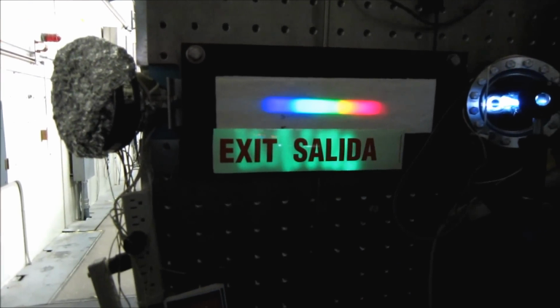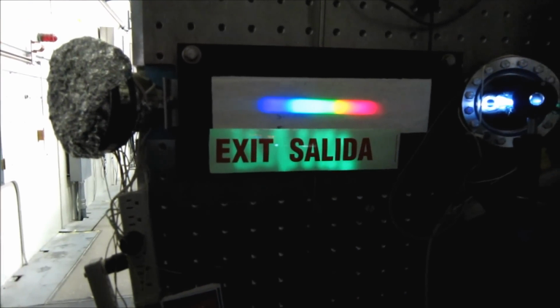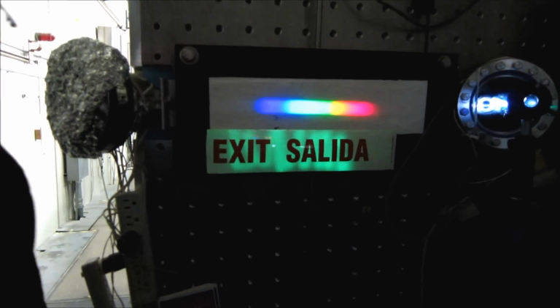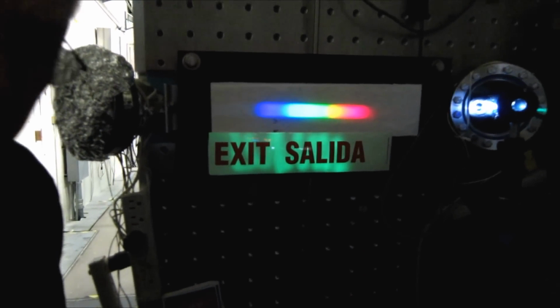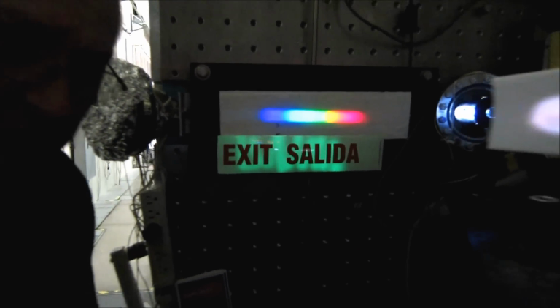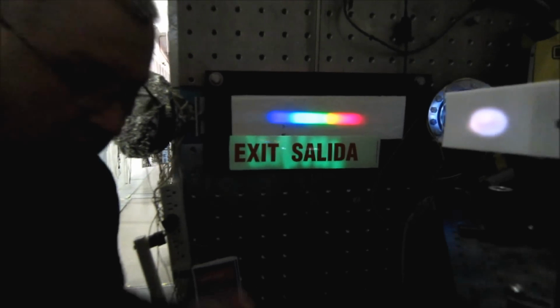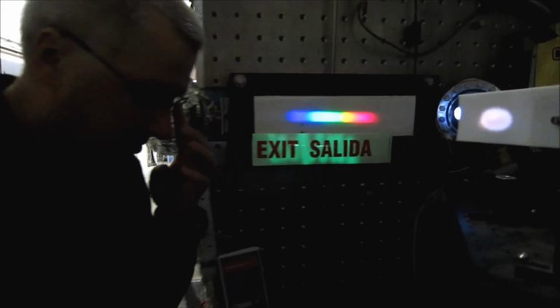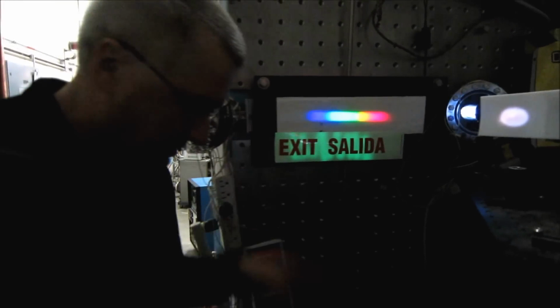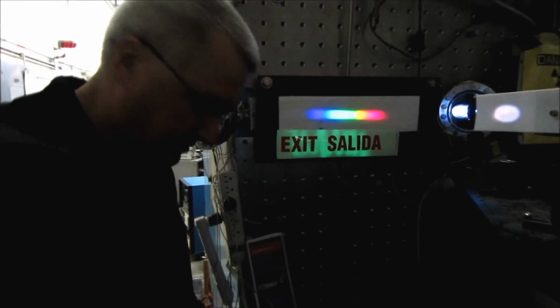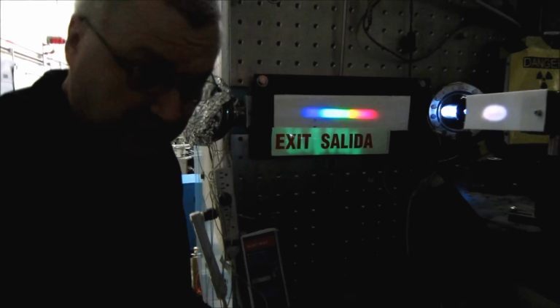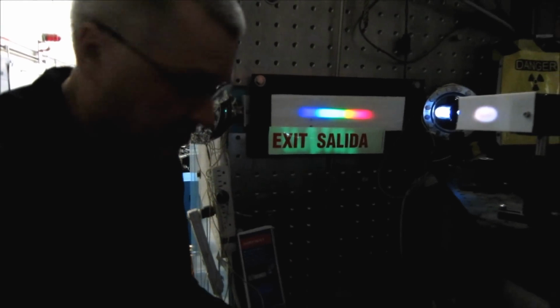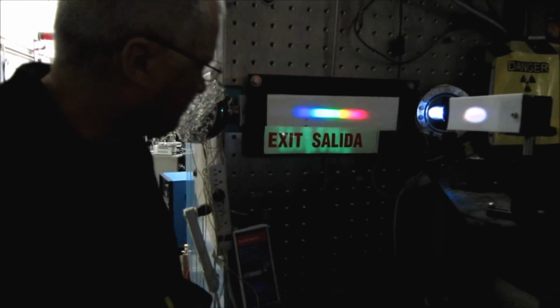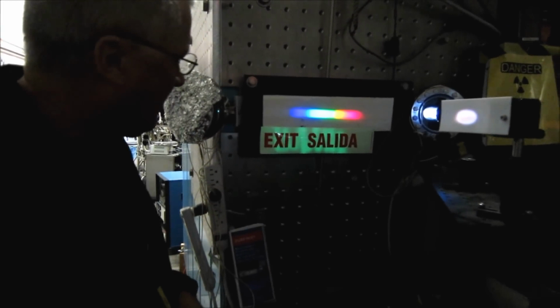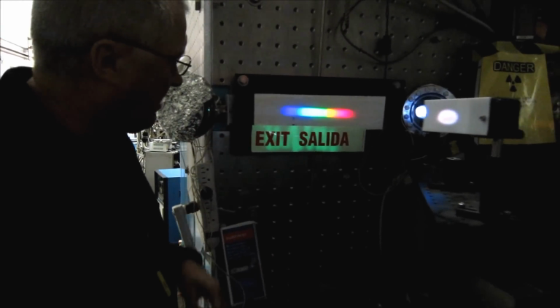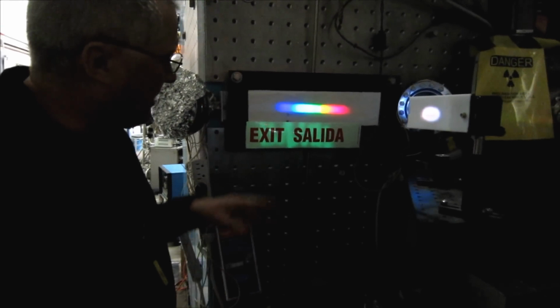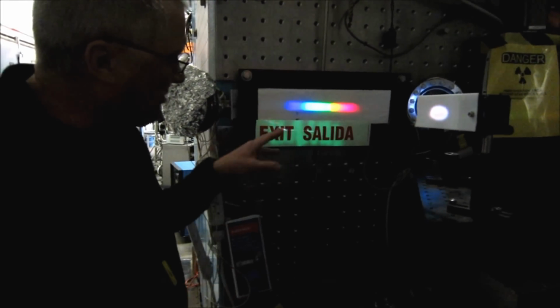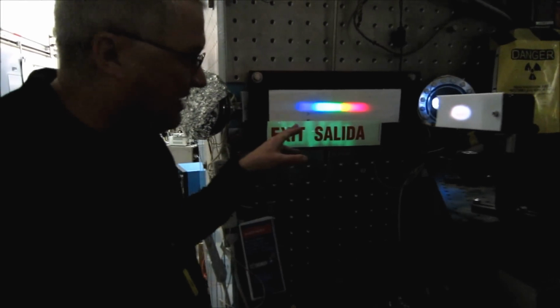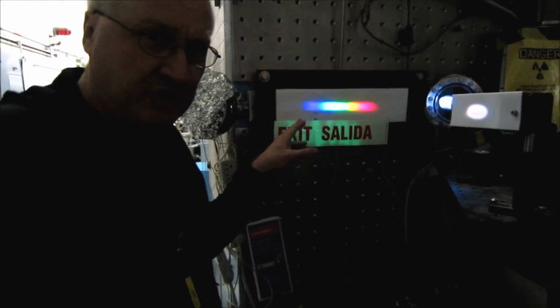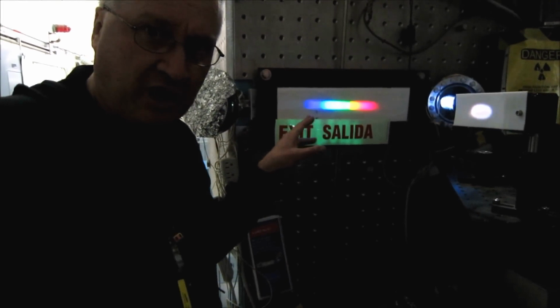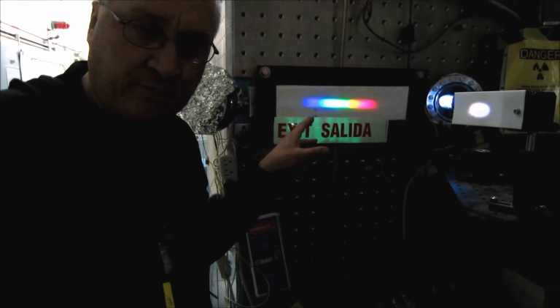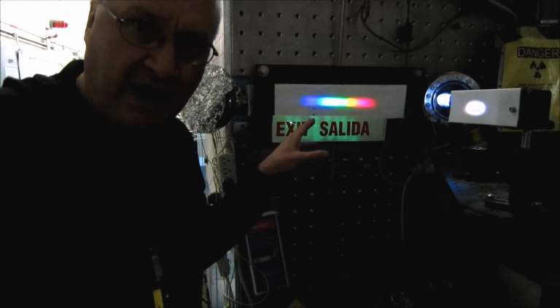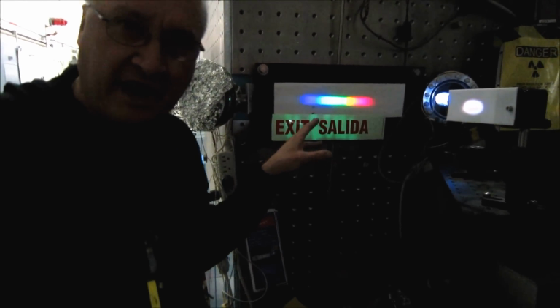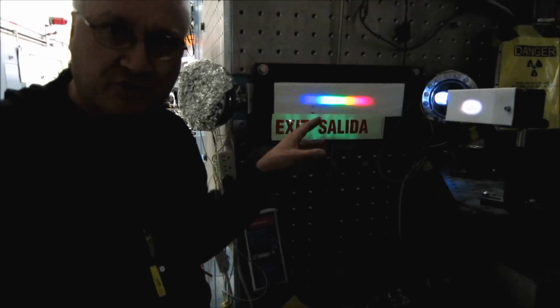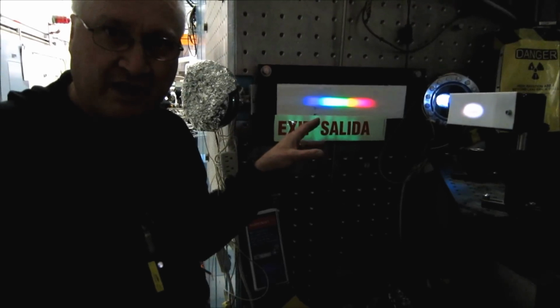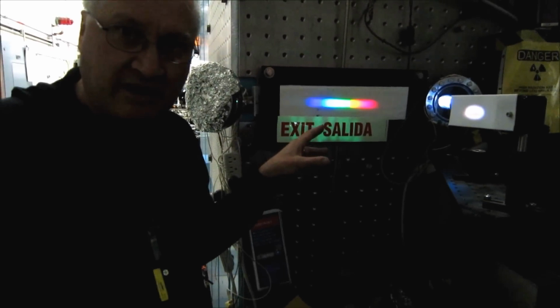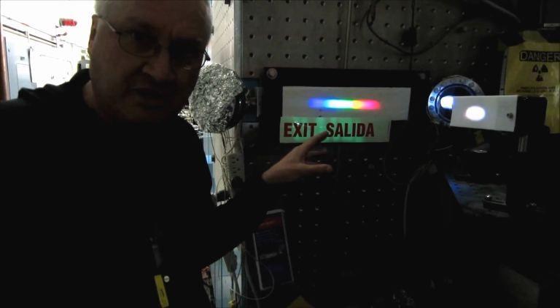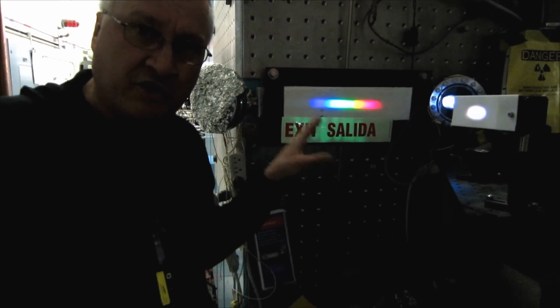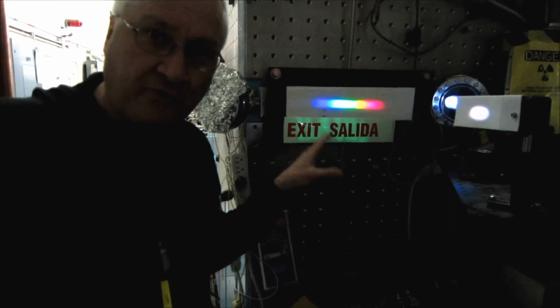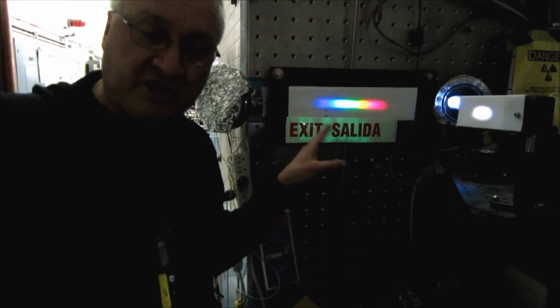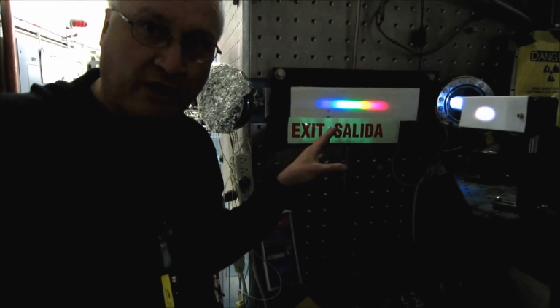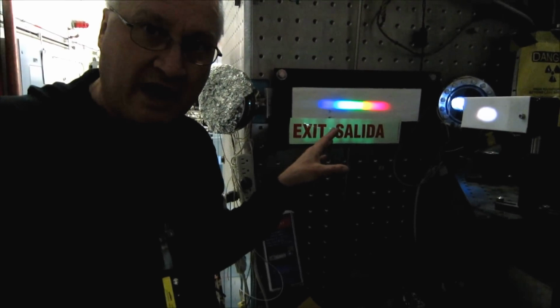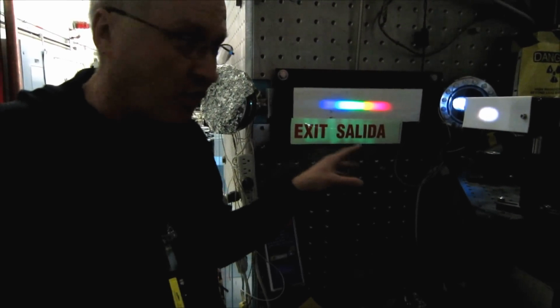So this is the sort of thing that you can do at home — advise caution. But now I'm going to take advantage of an instrument that we have here at the National Institute of Standards and Technology: the SURF-3 synchrotron radiation source.